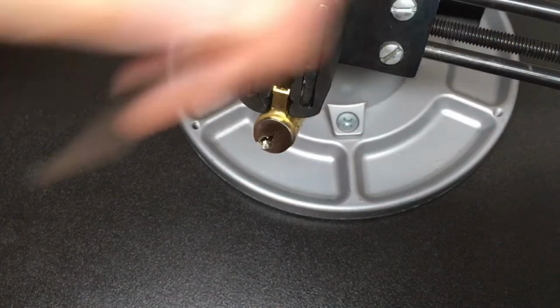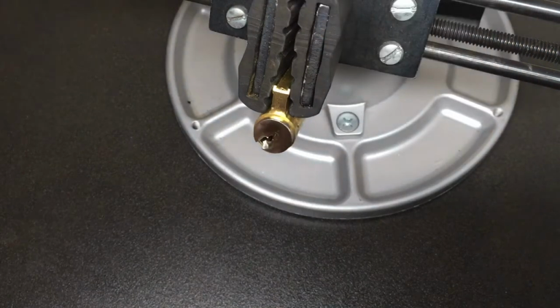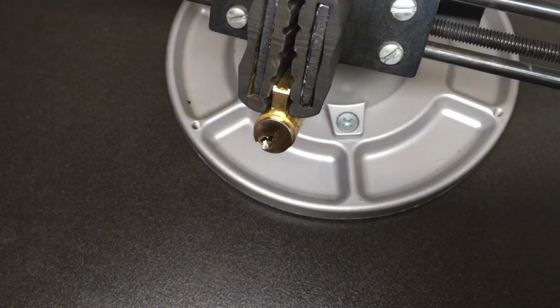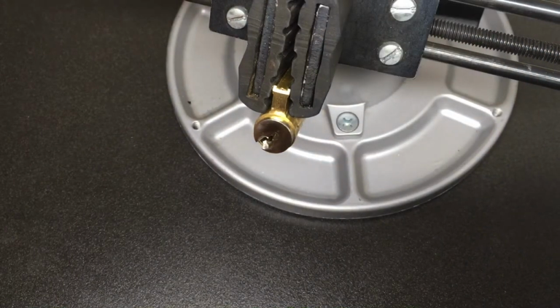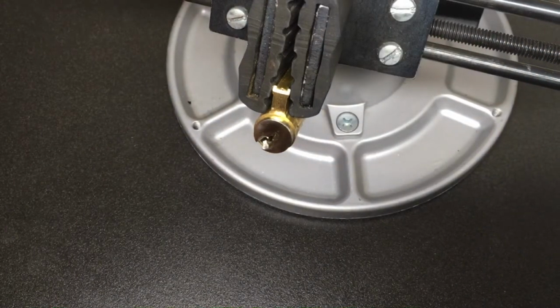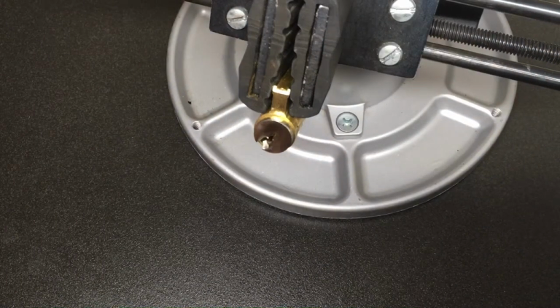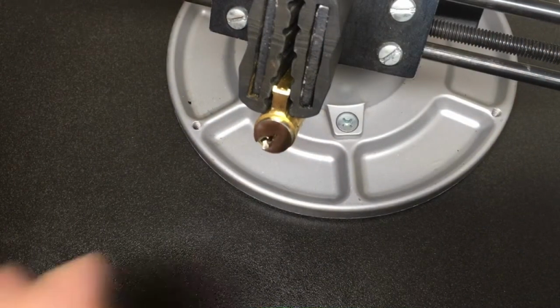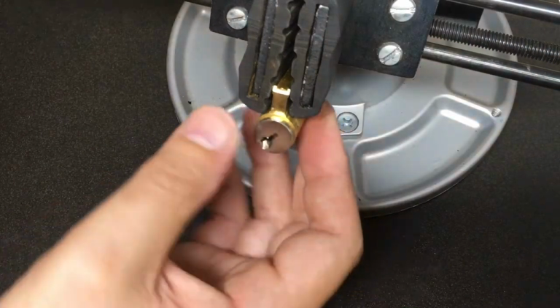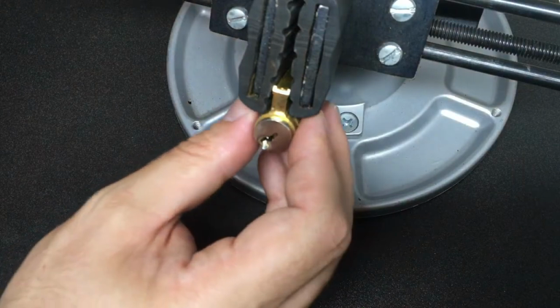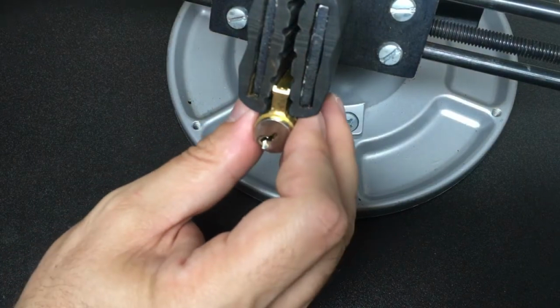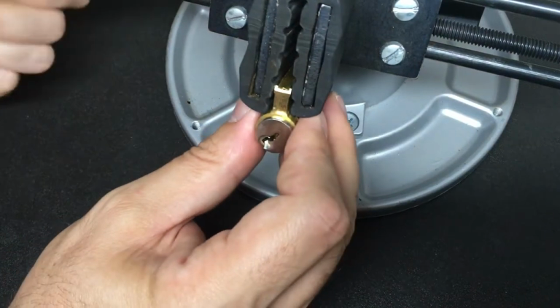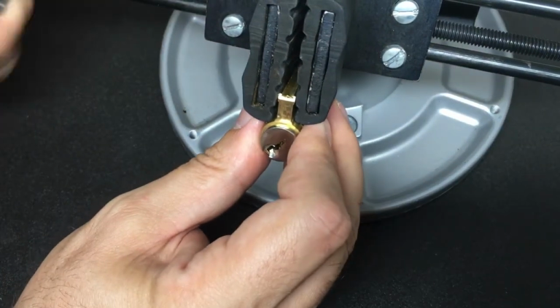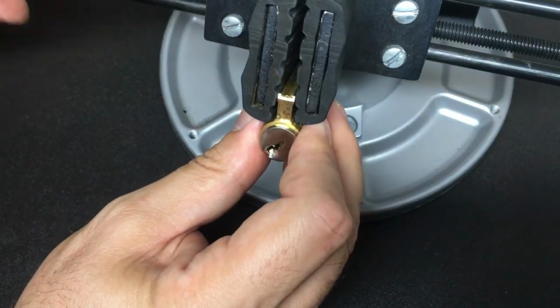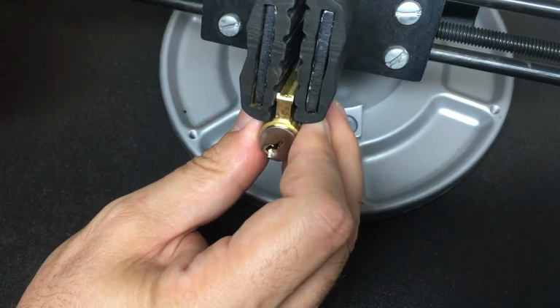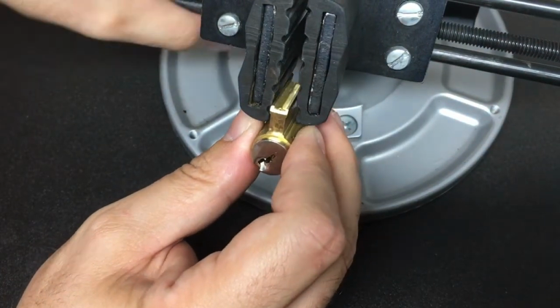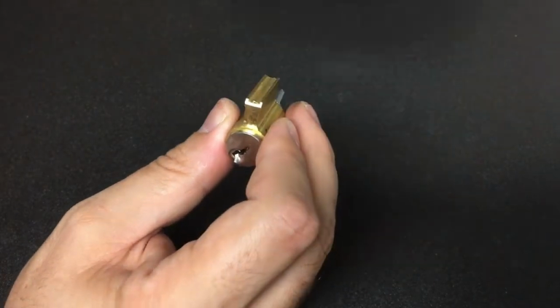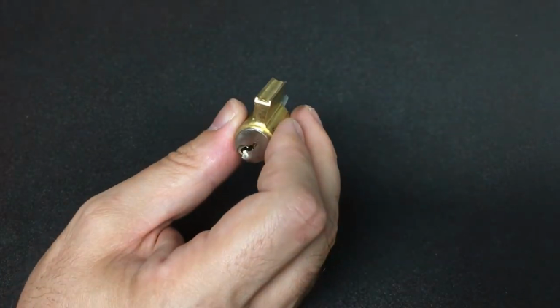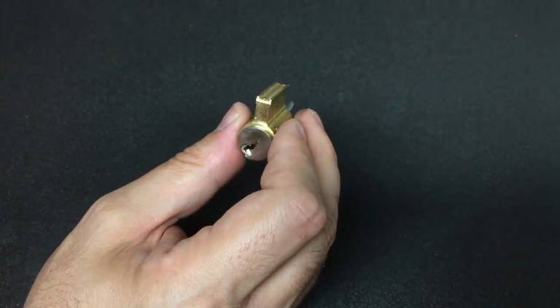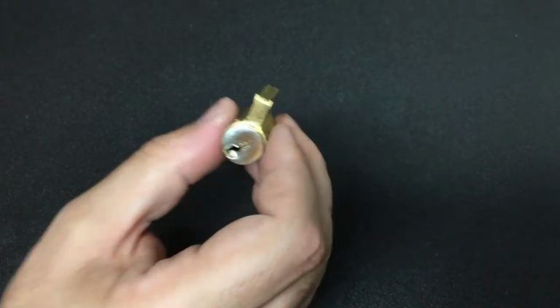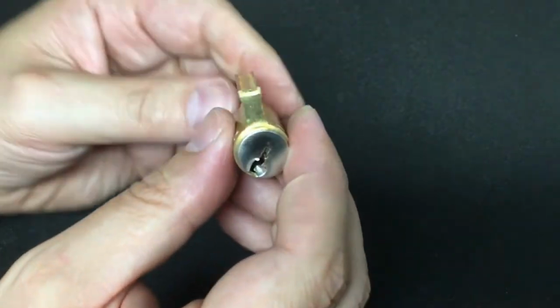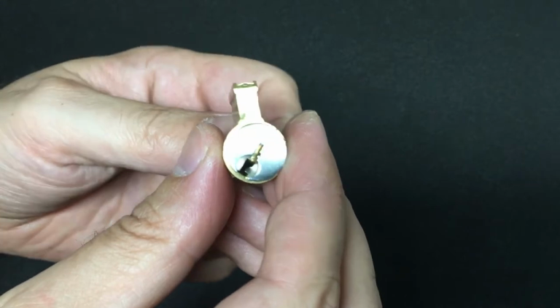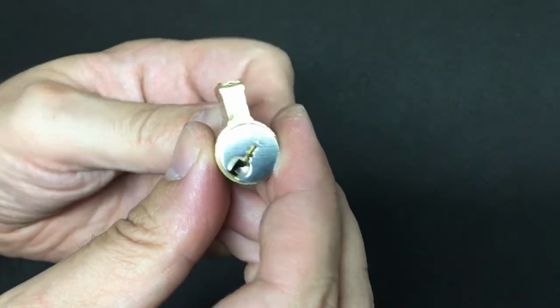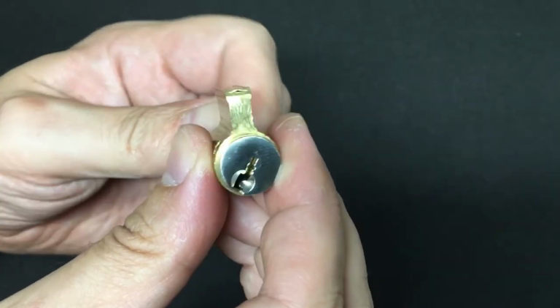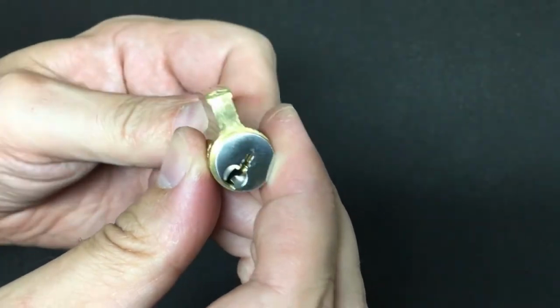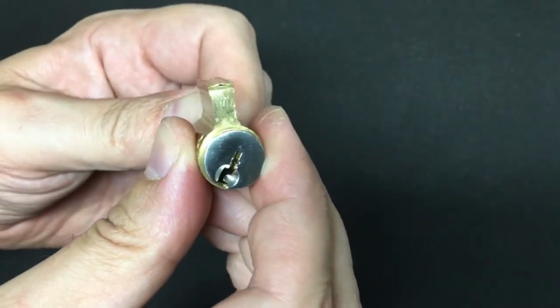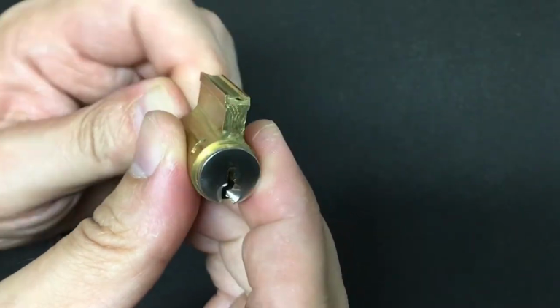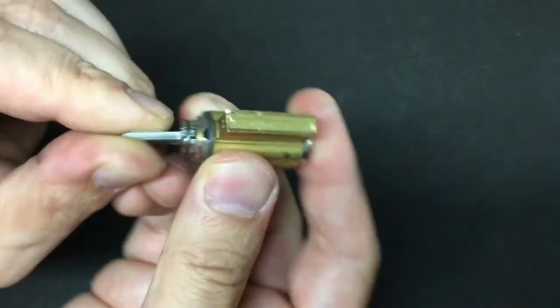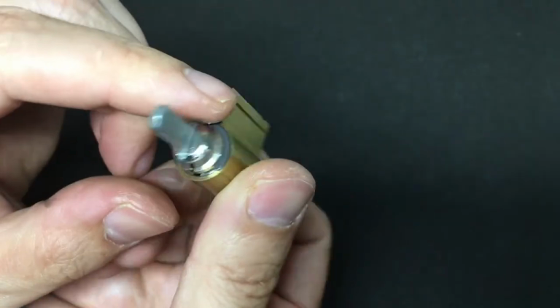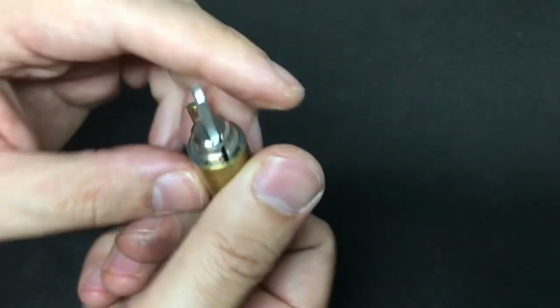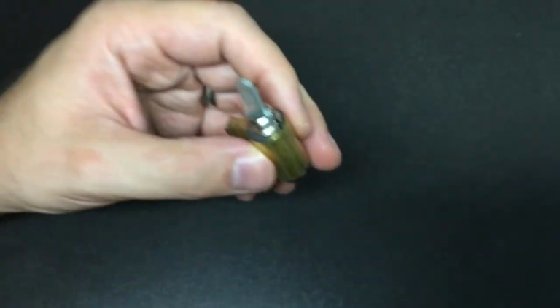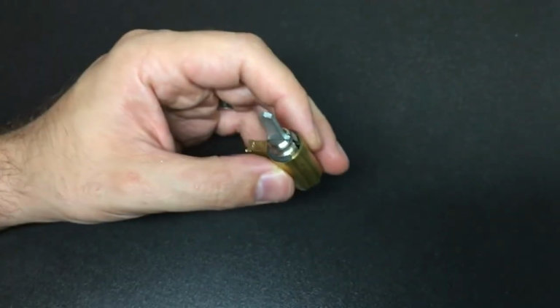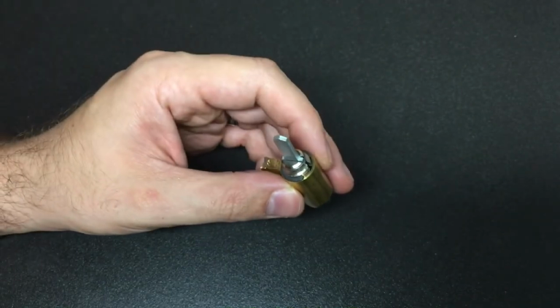That makes me wonder what's really going on inside. The only way to find out is to gut it, so I'm going to lock that back up and get going gutting this lock.